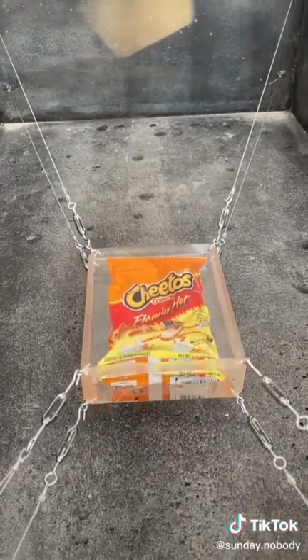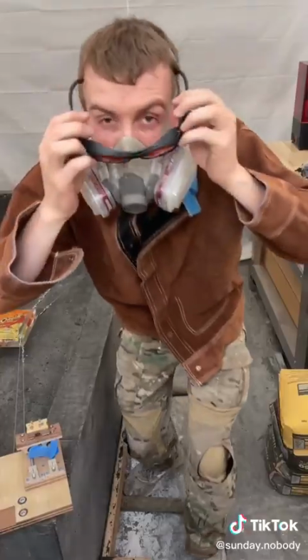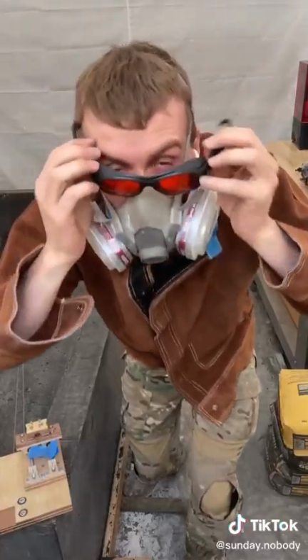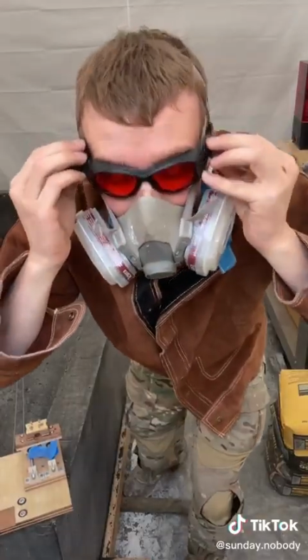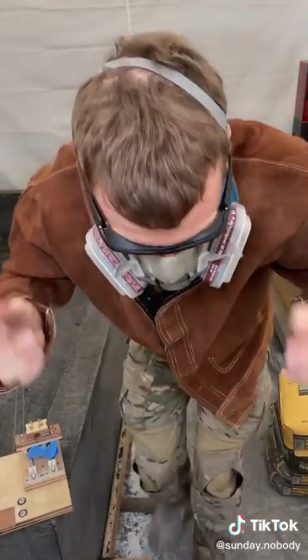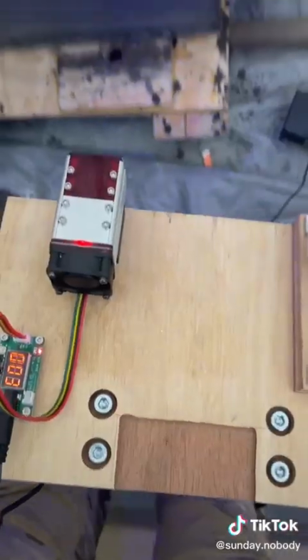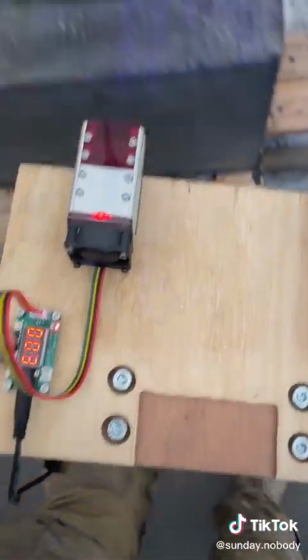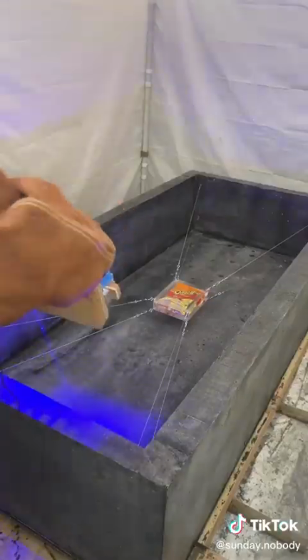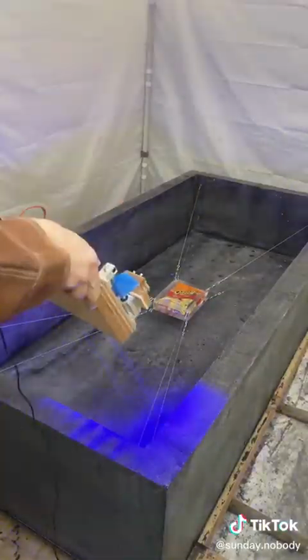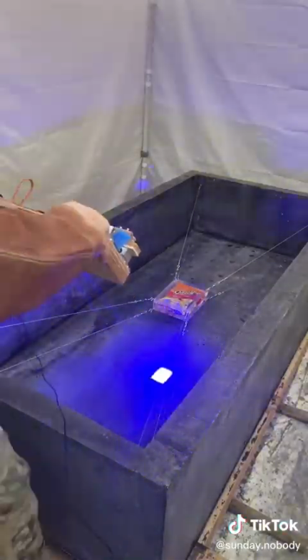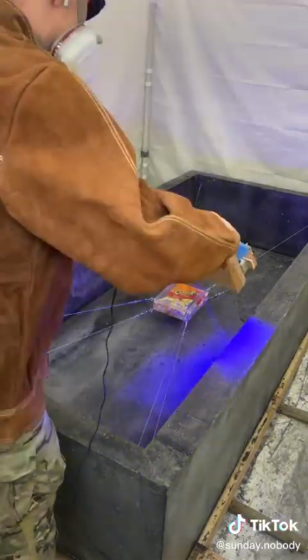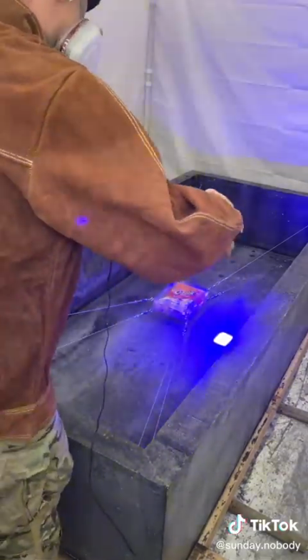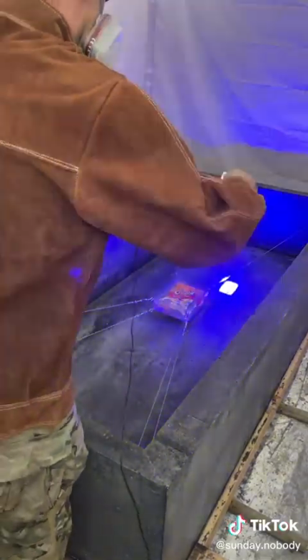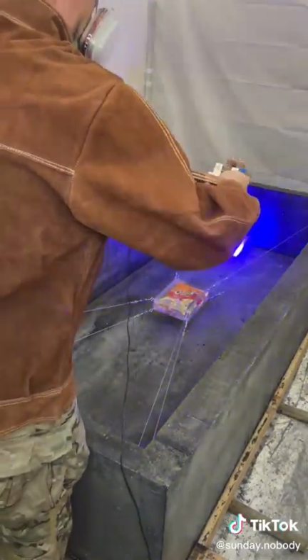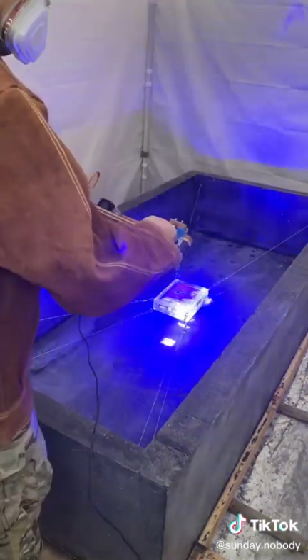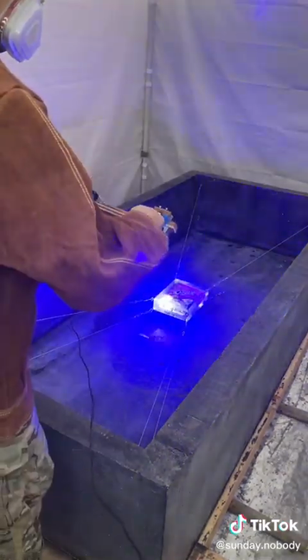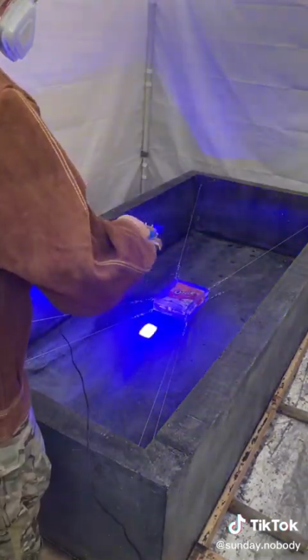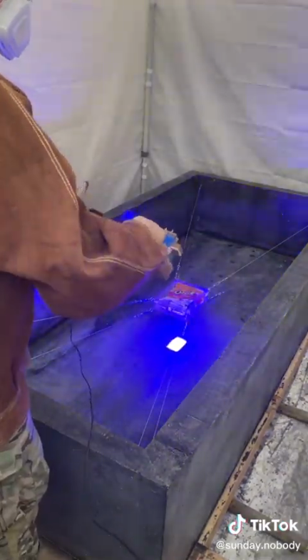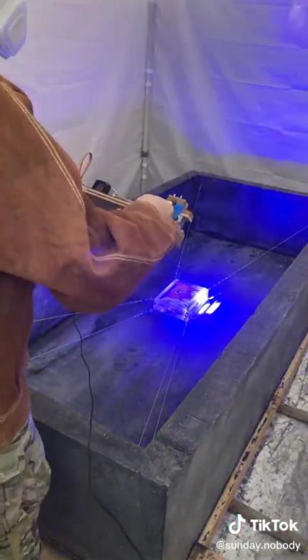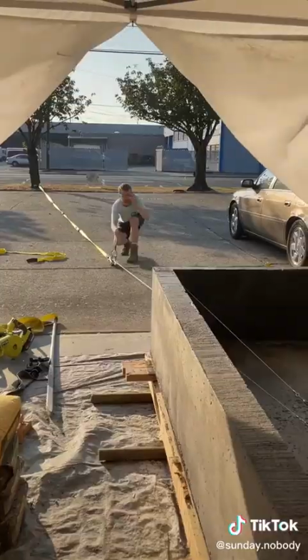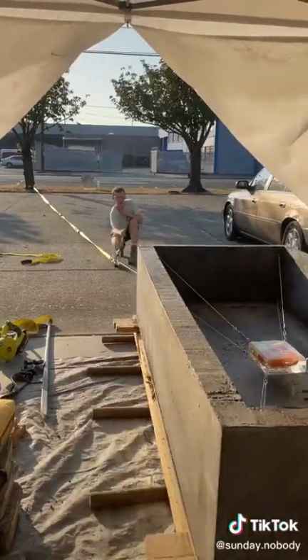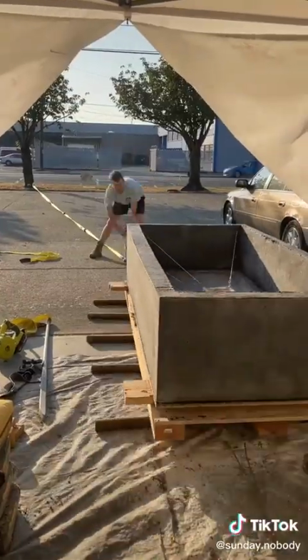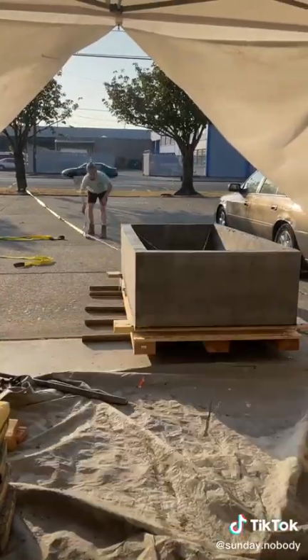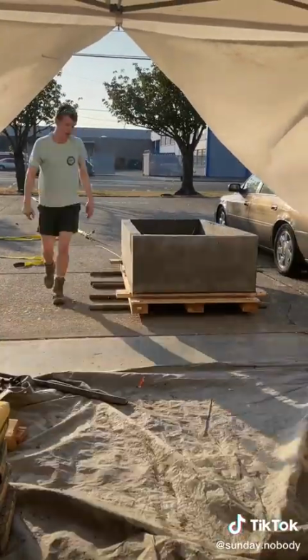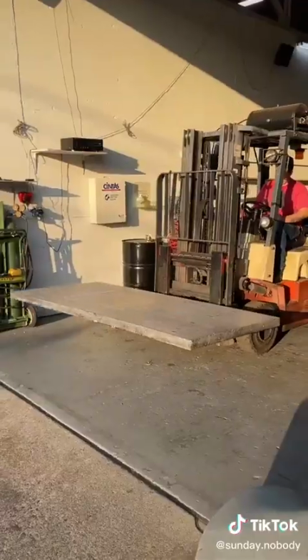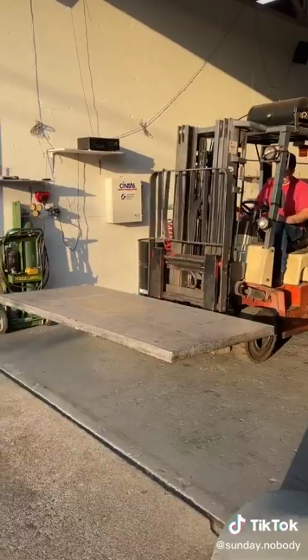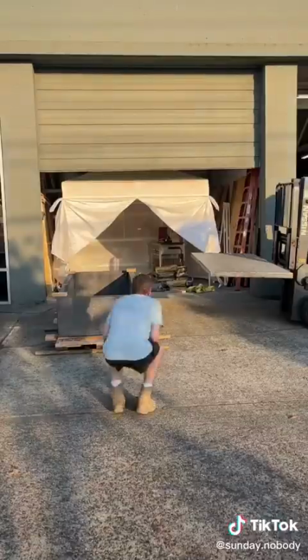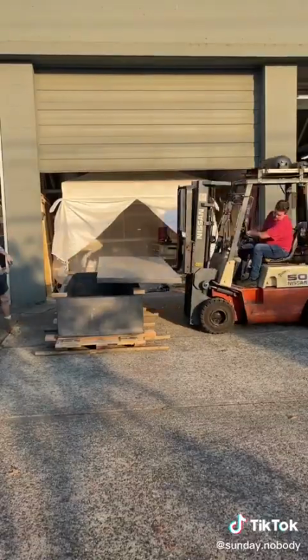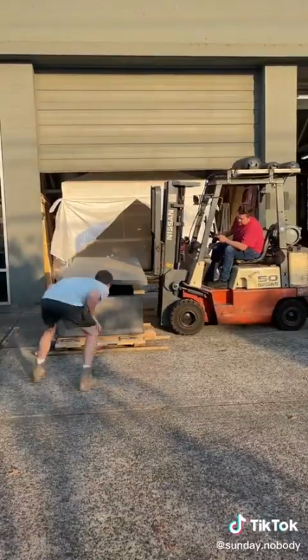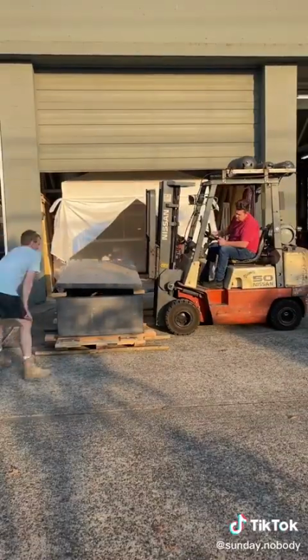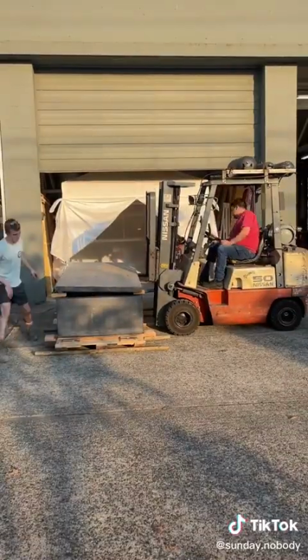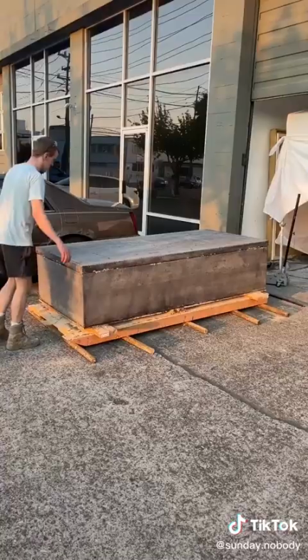Then I took a 10 watt diode laser and tried to burn off all the germs from inside the sarcophagus, then lowered the top plate on and hermetically sealed it.